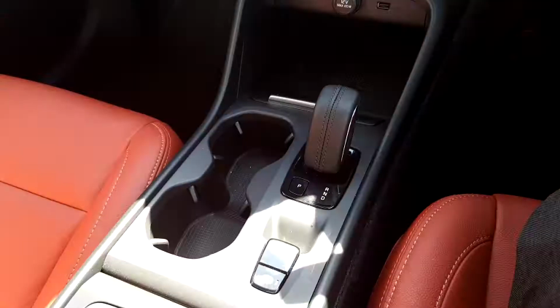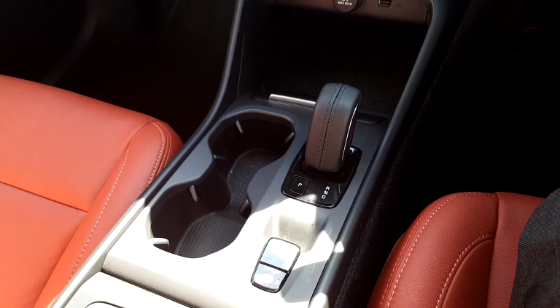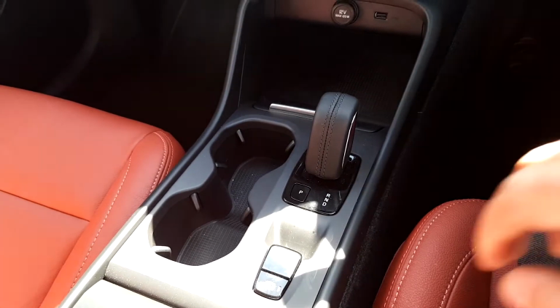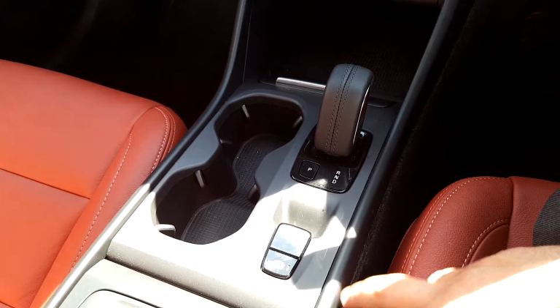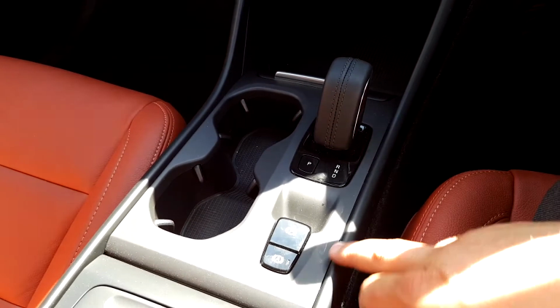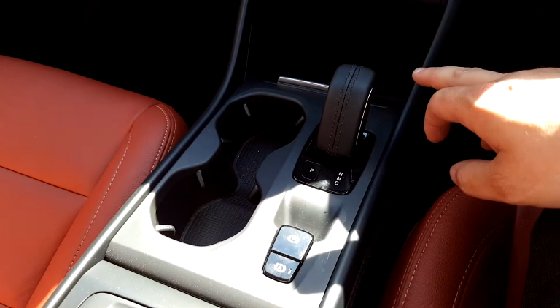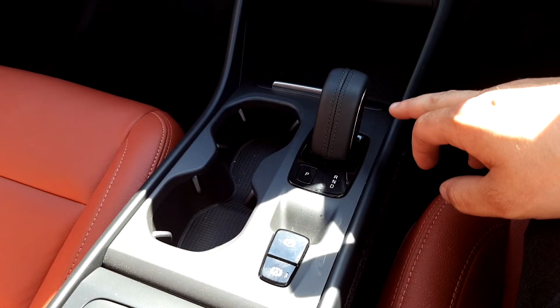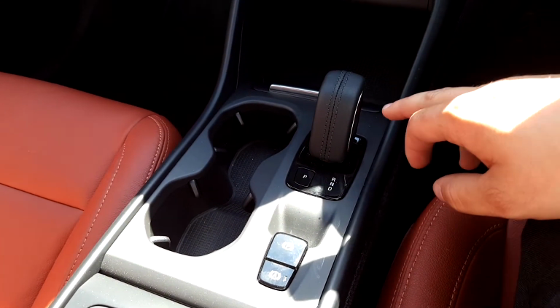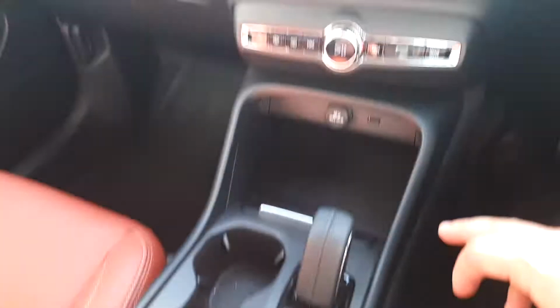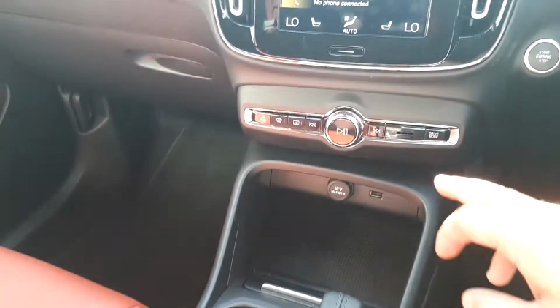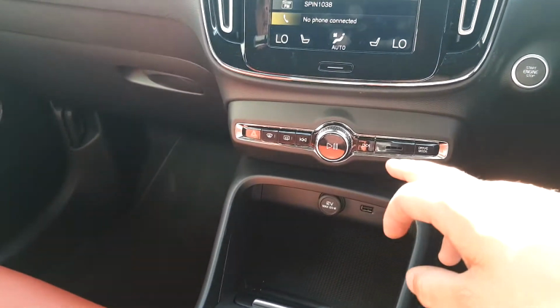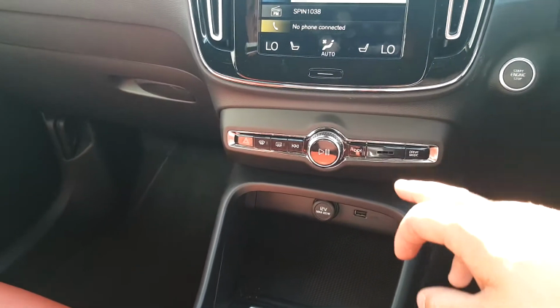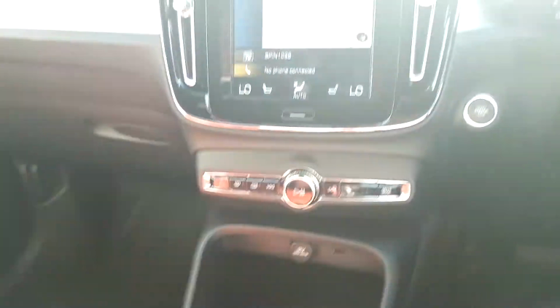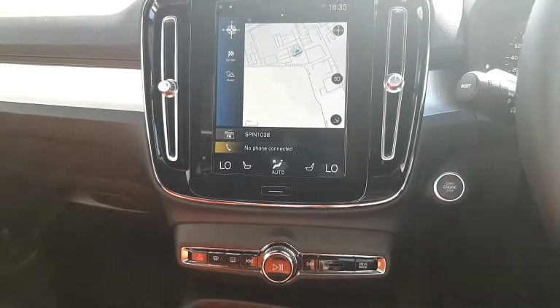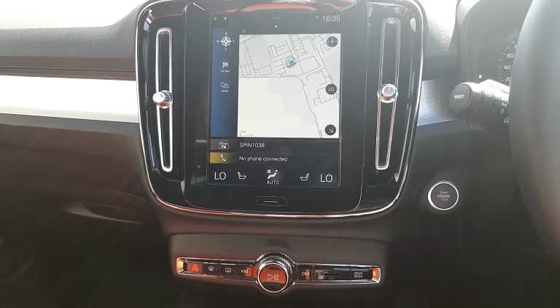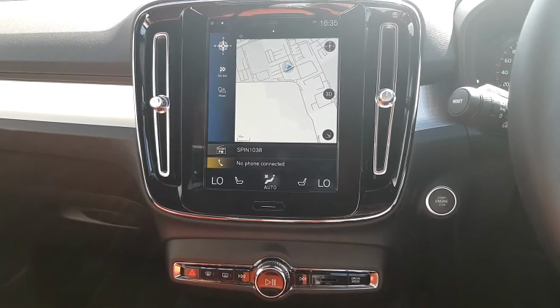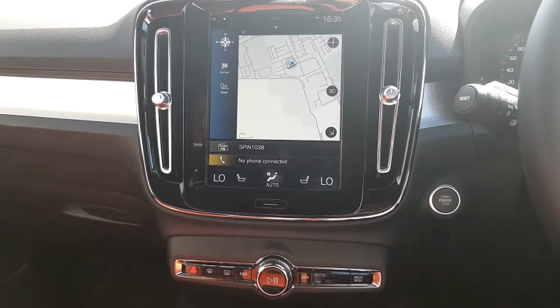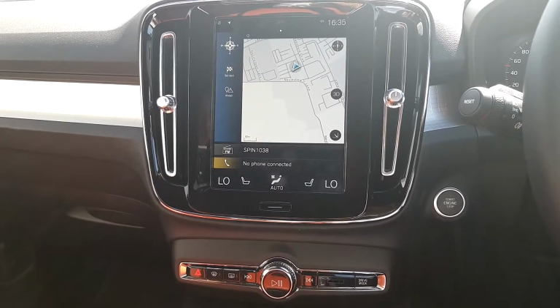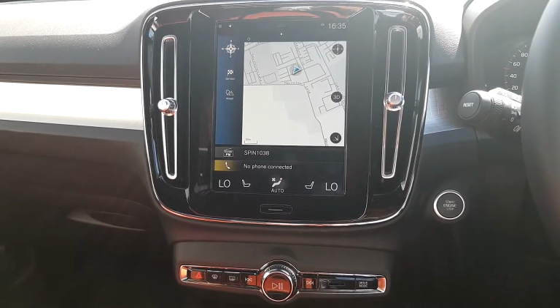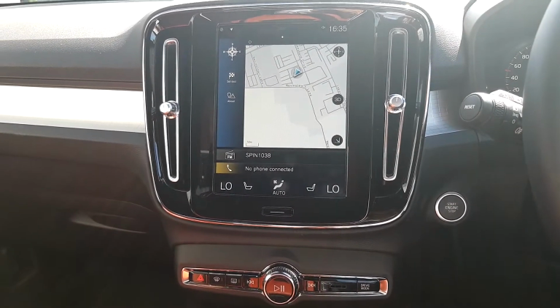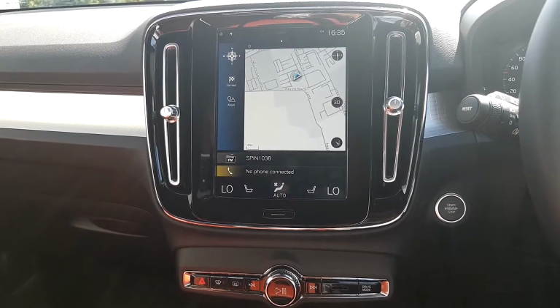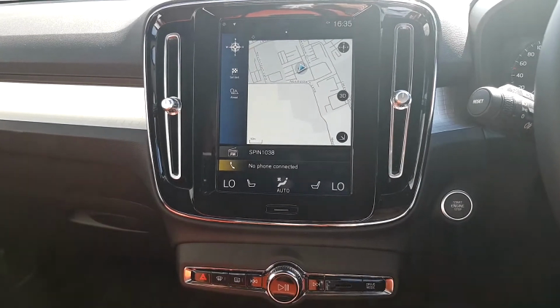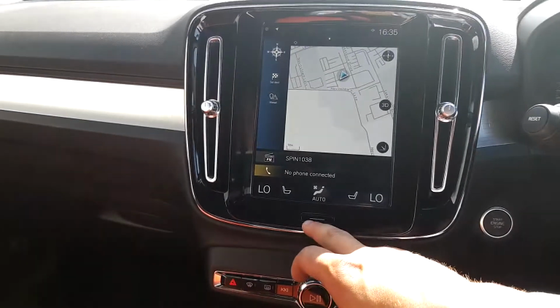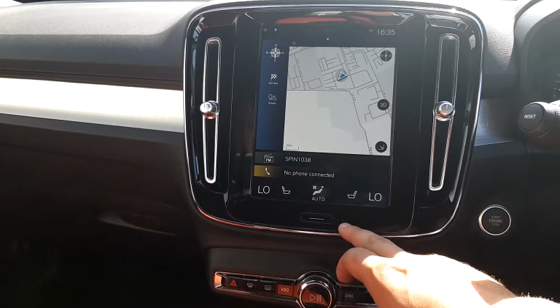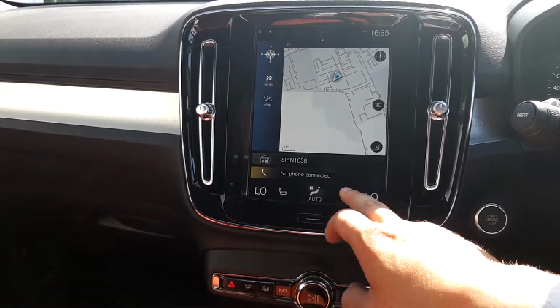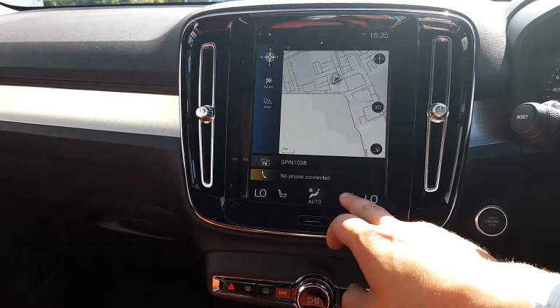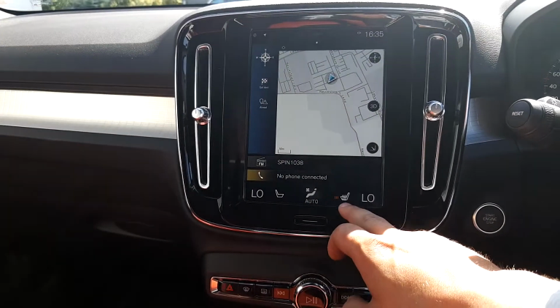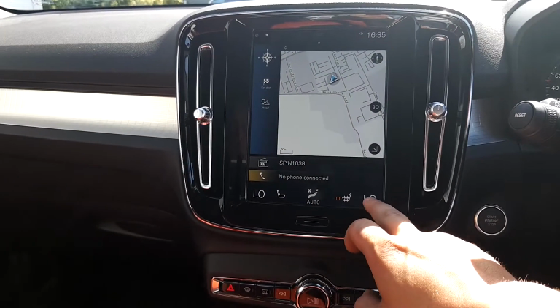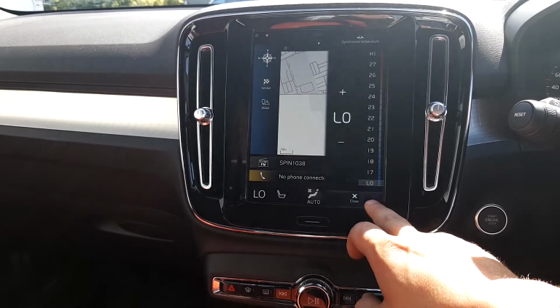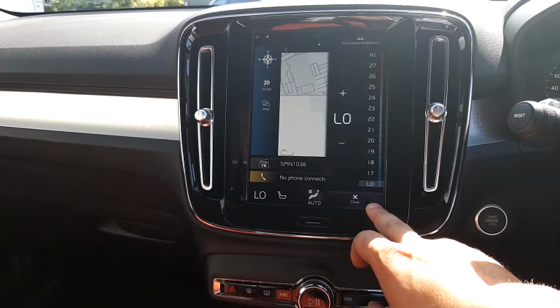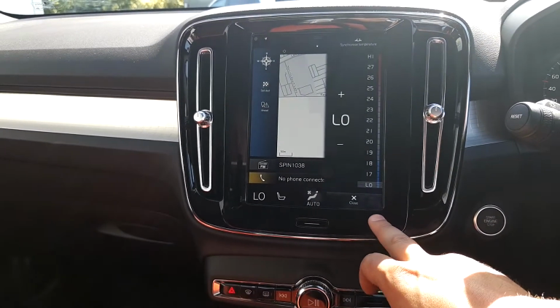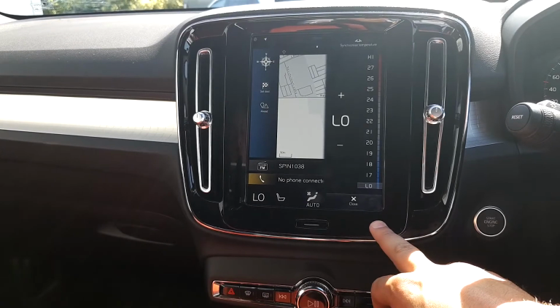In the centre we have our automatic handbrake, our auto gearbox, our climate control, and our 9 inch Volvo touchscreen with our satellite navigation with real-time traffic. We also have our heated seats and our climate control just here as well.